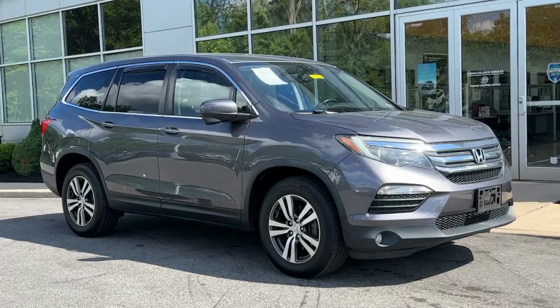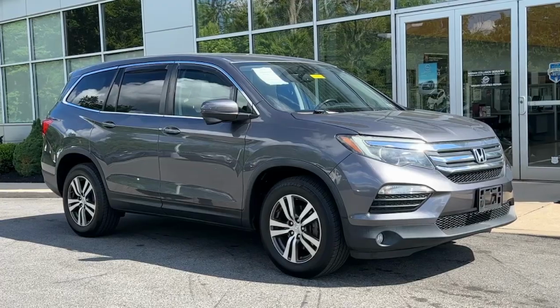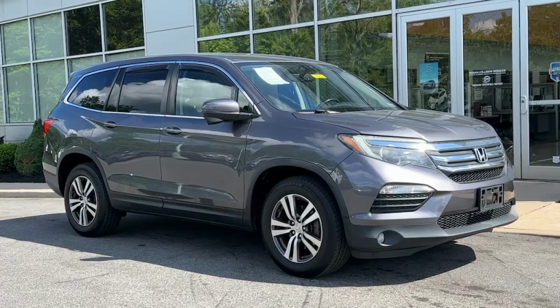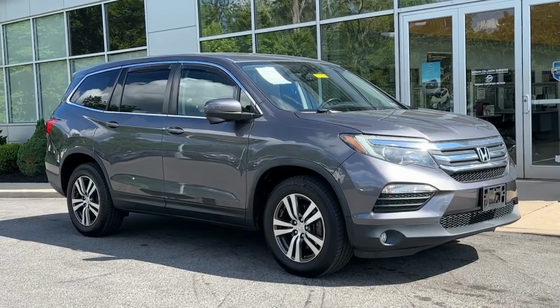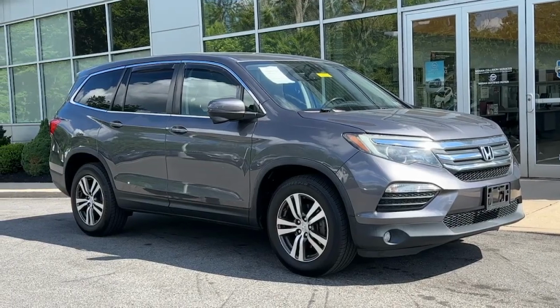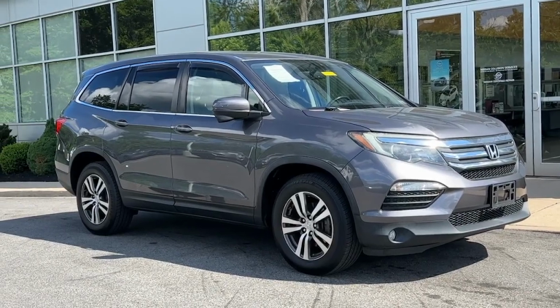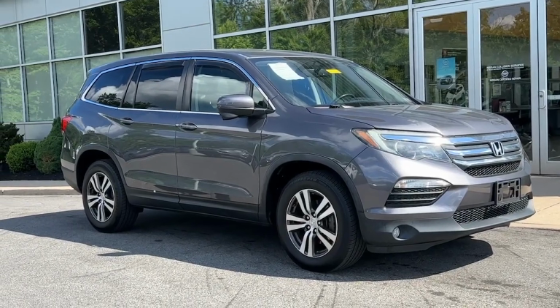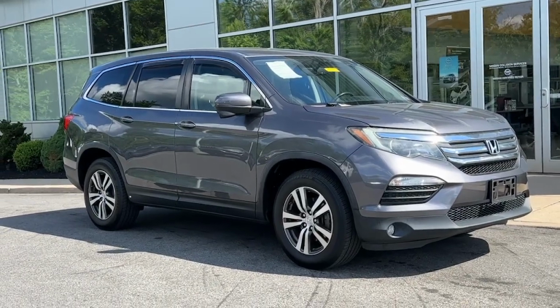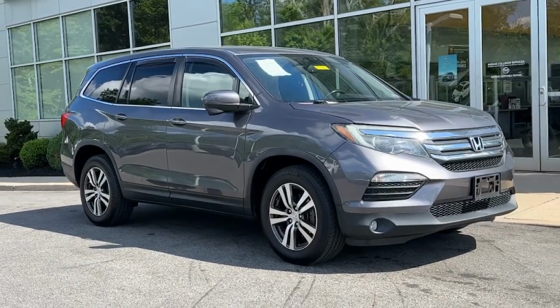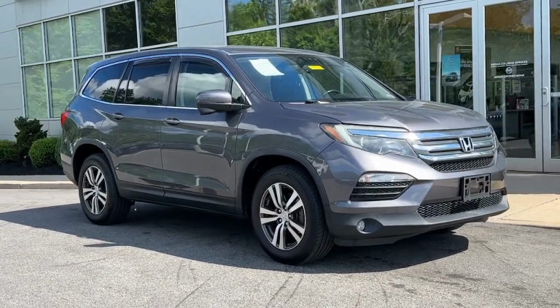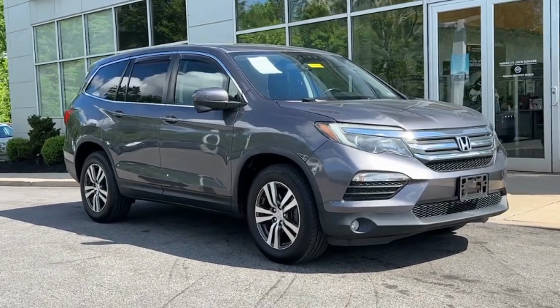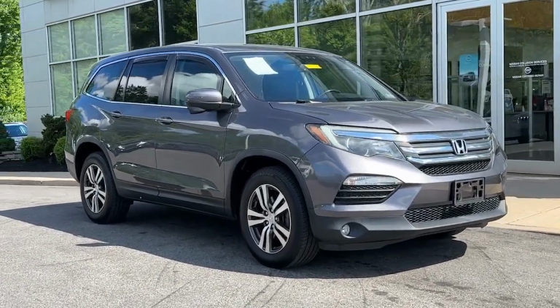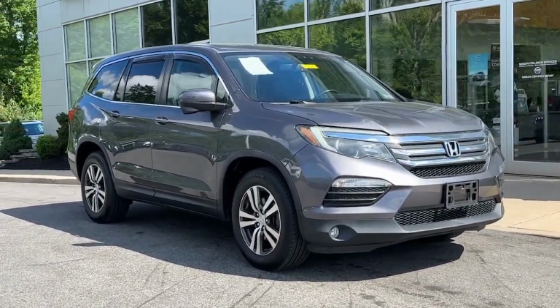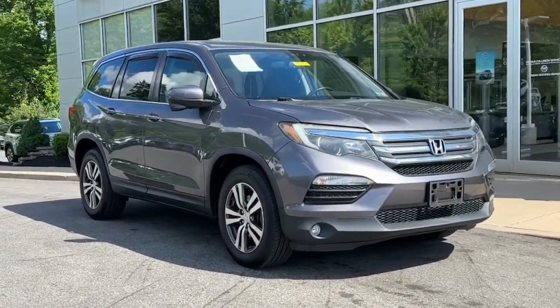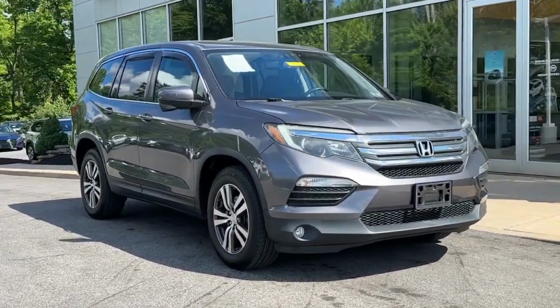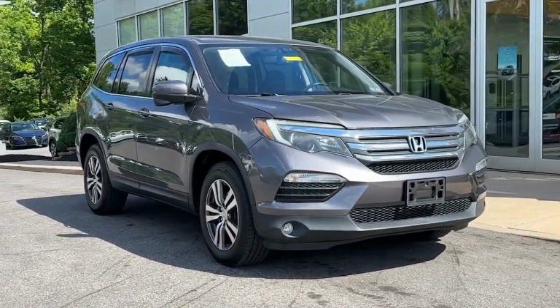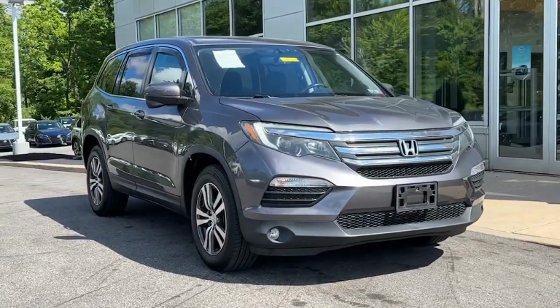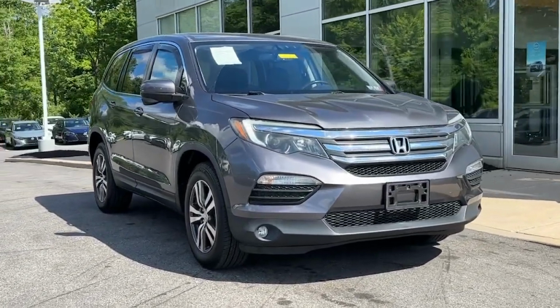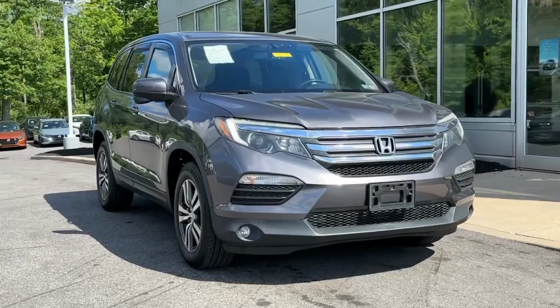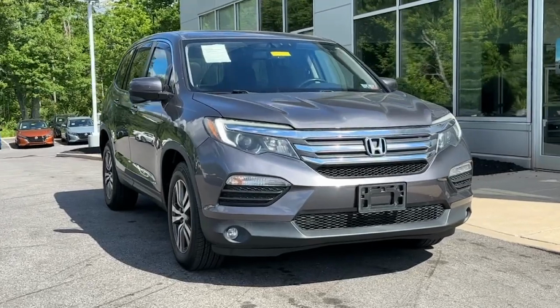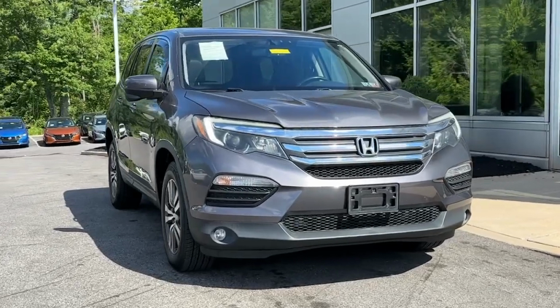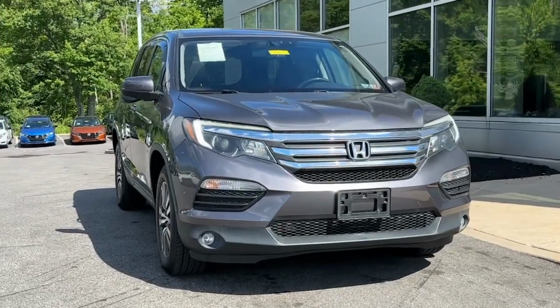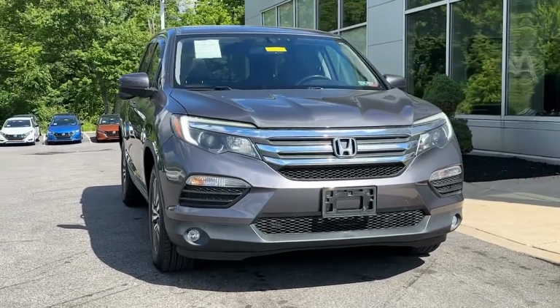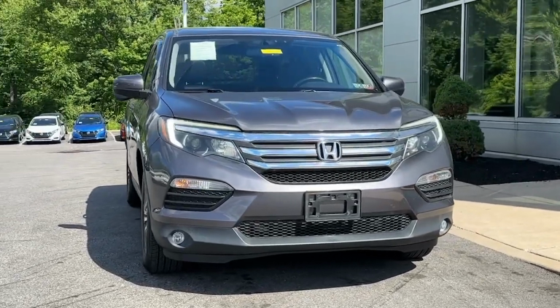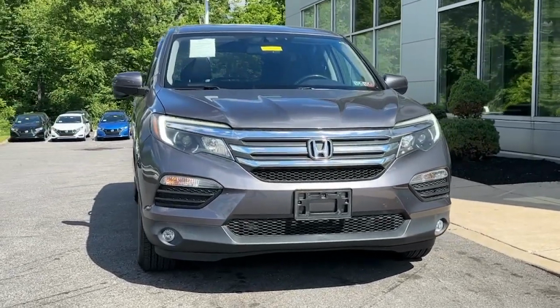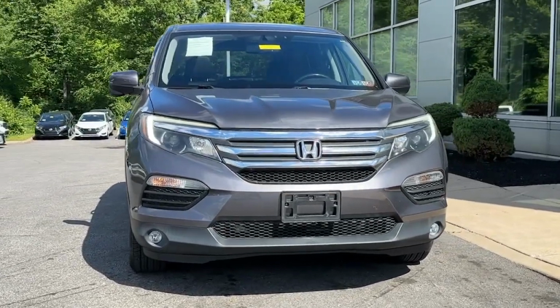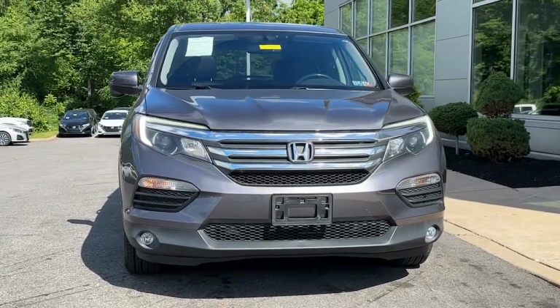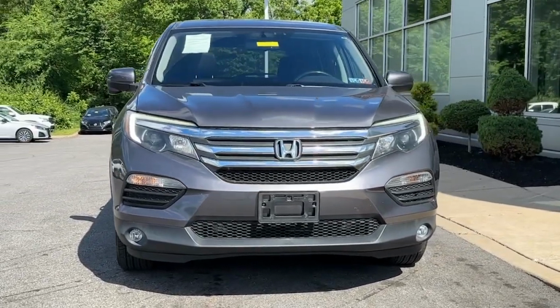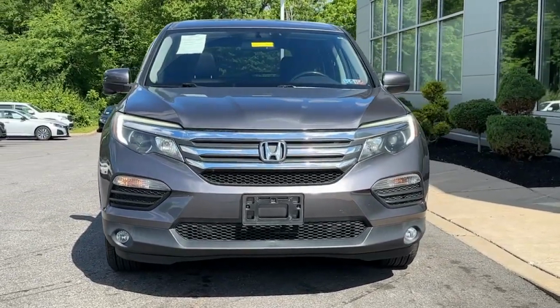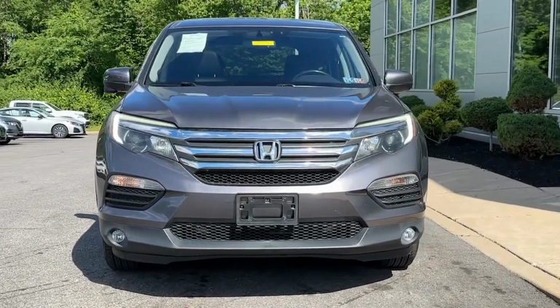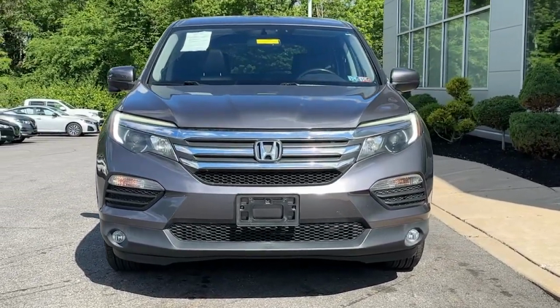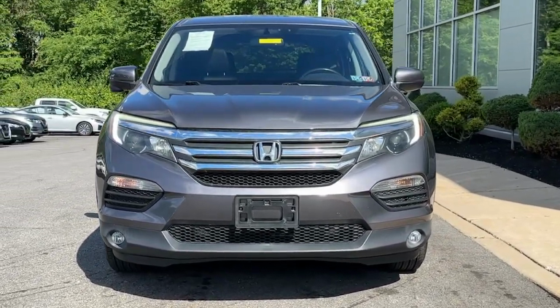Go home happy with the 2018 Honda Pilot. With less than 80,000 miles on the odometer, this vehicle provides excellent value.